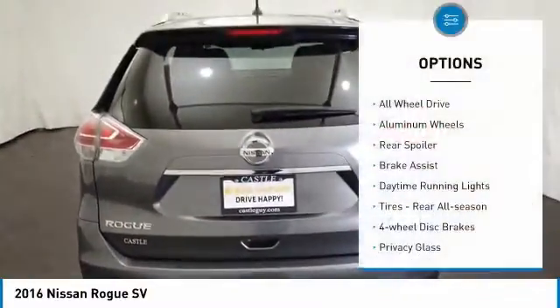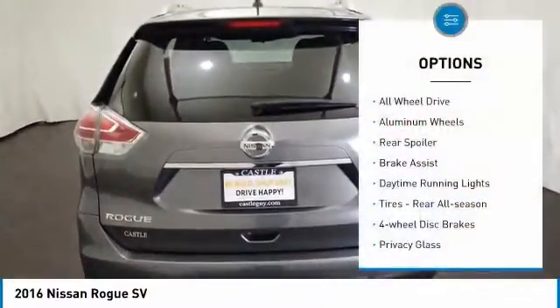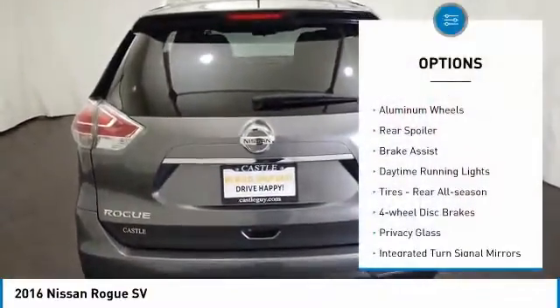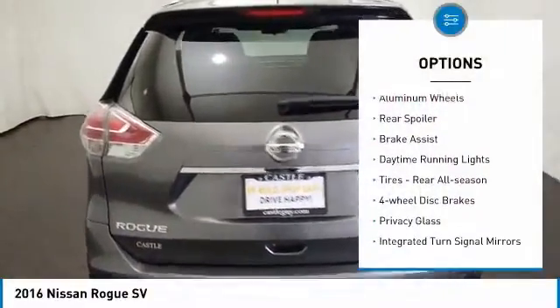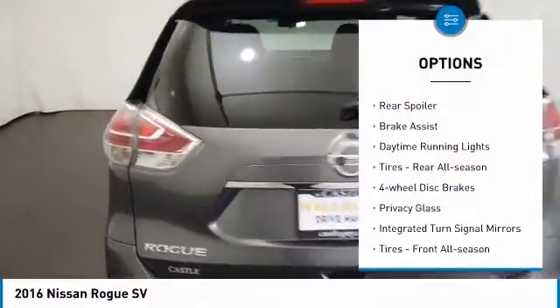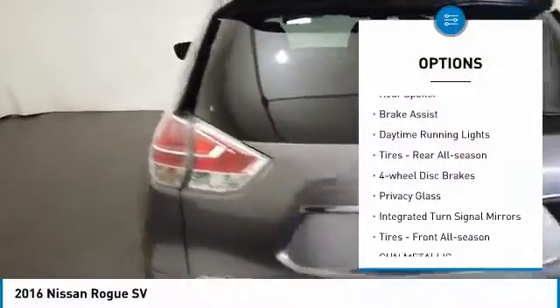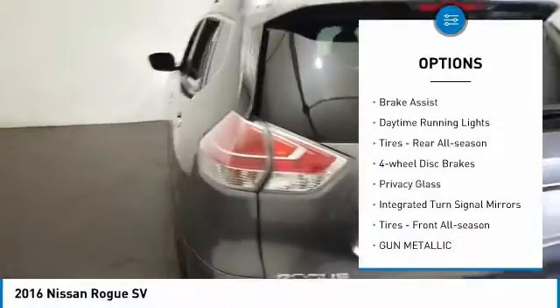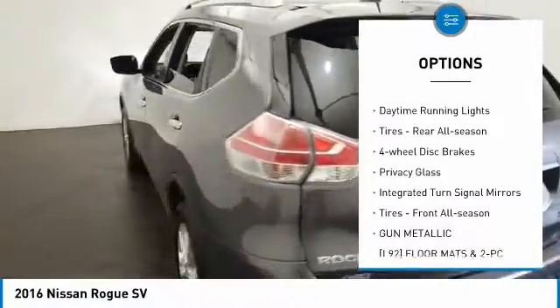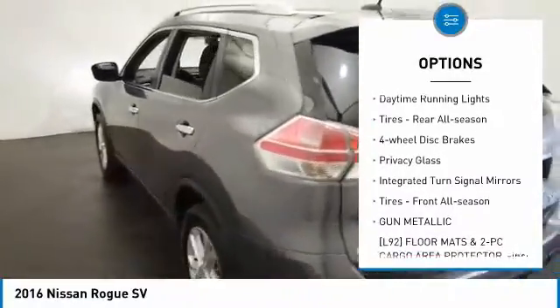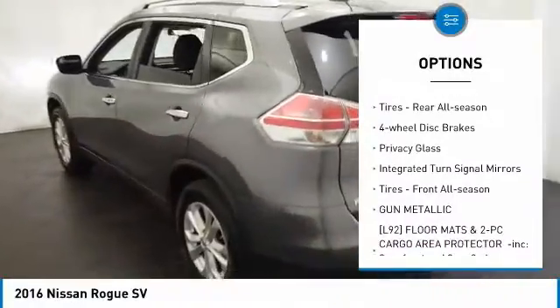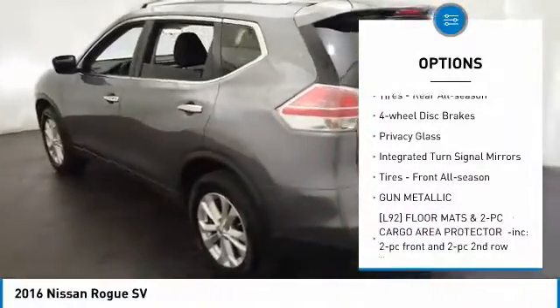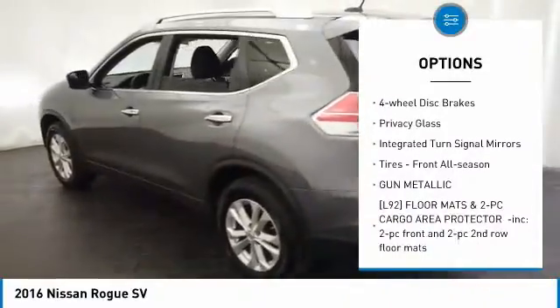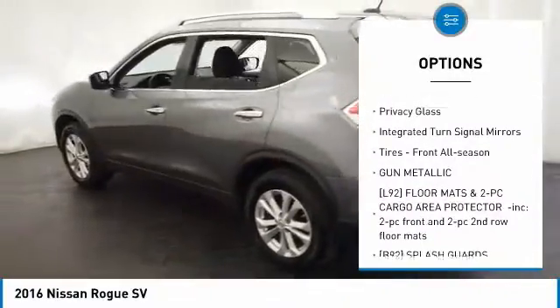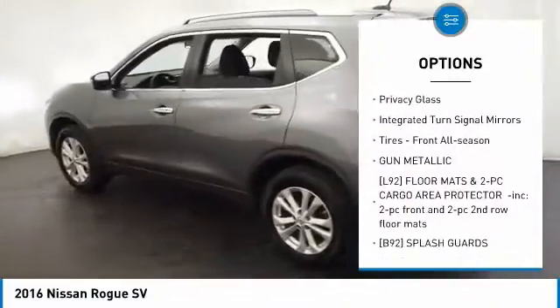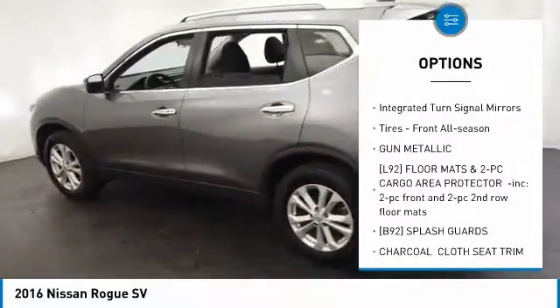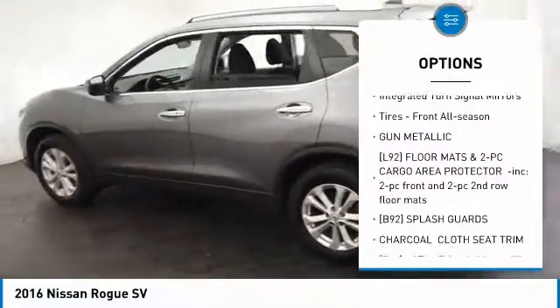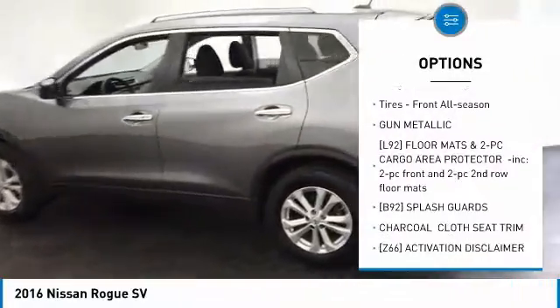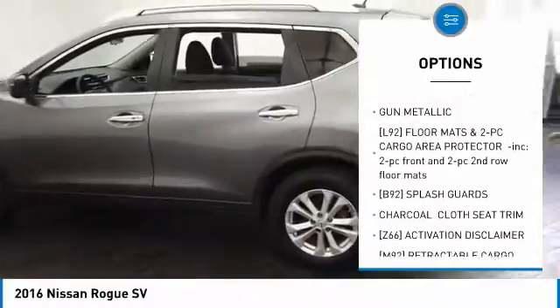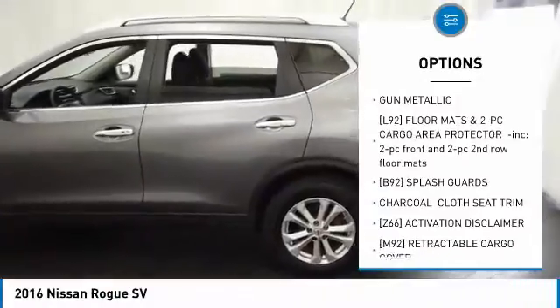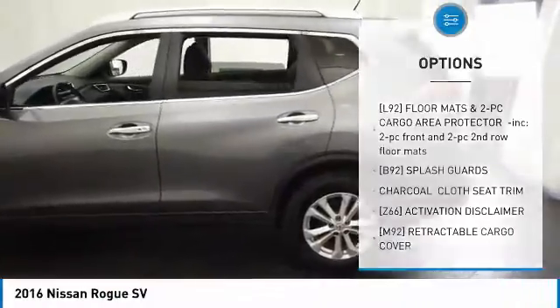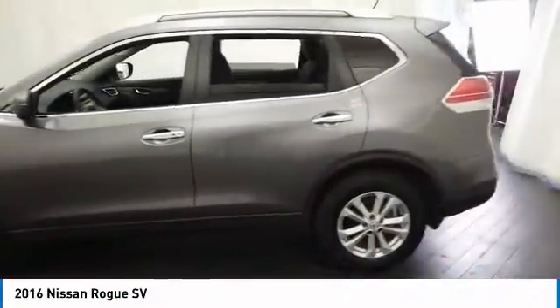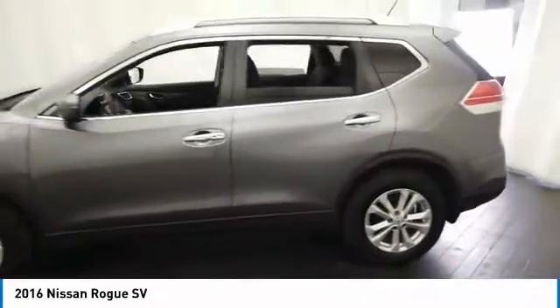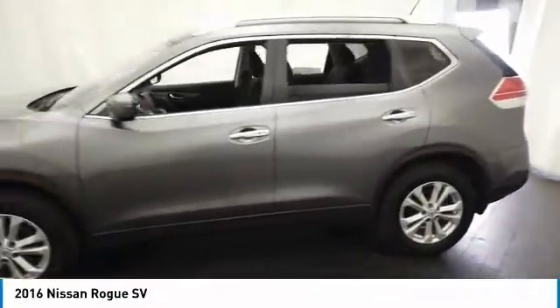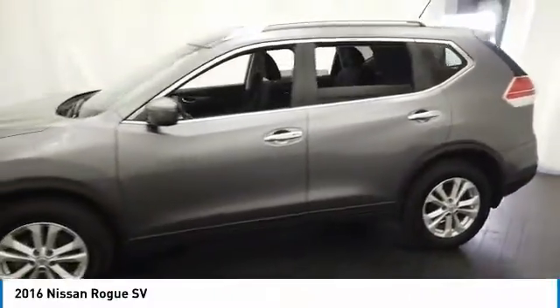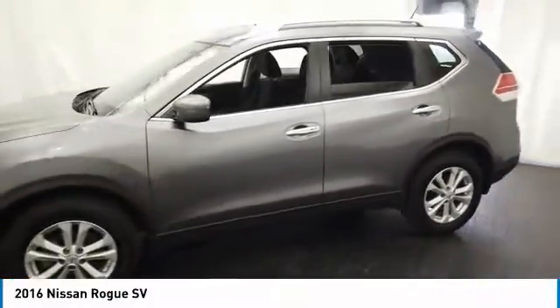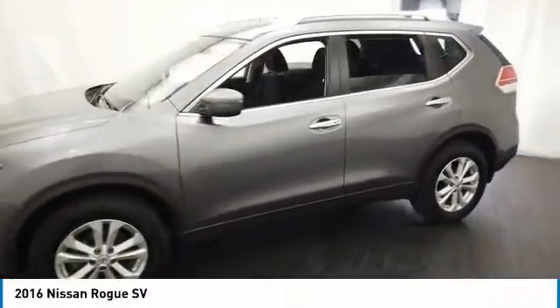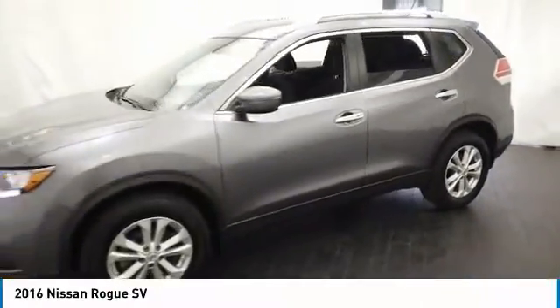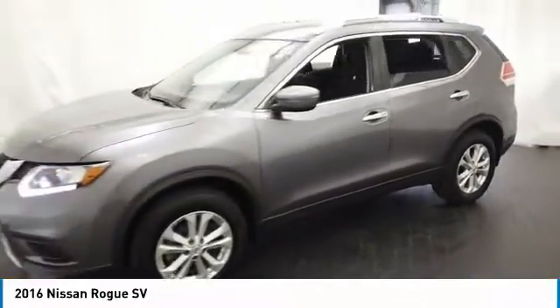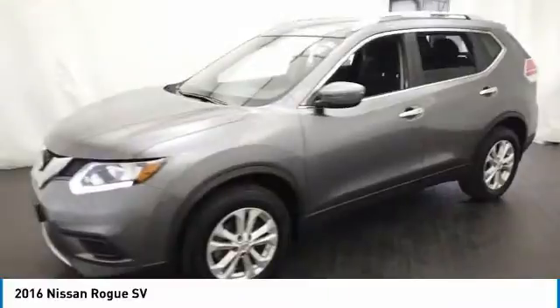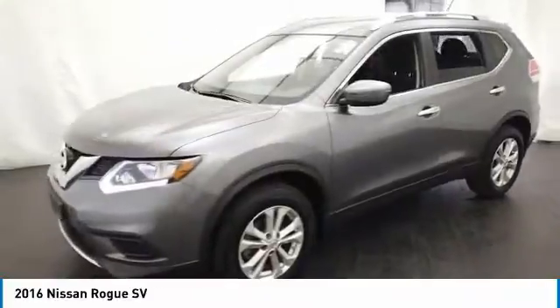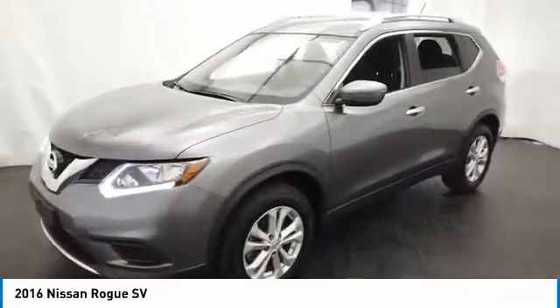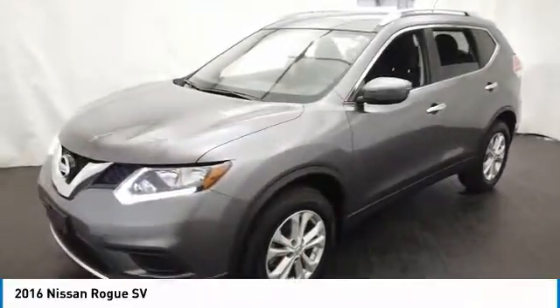All wheel drive, aluminum wheels, rear spoiler, brake assist, daytime running lights, tires rear all season, 4-wheel disc brakes, privacy glass, integrated turn signal mirrors, tires front all season.